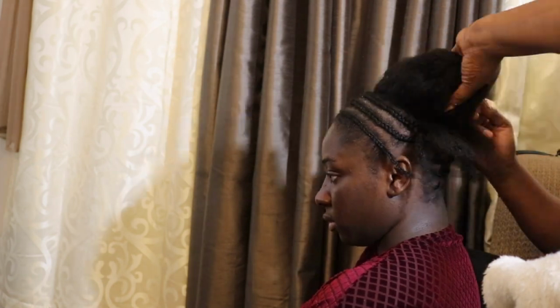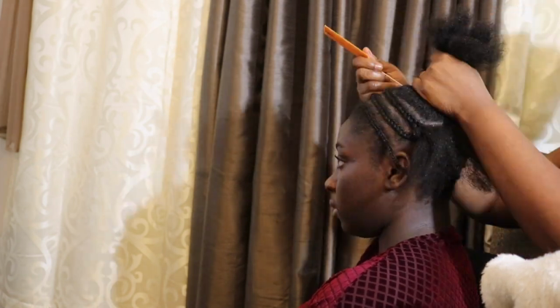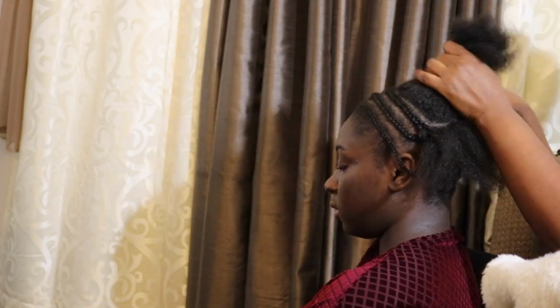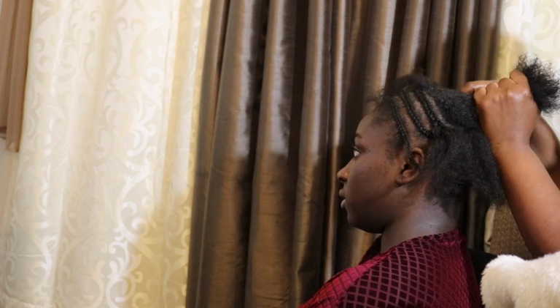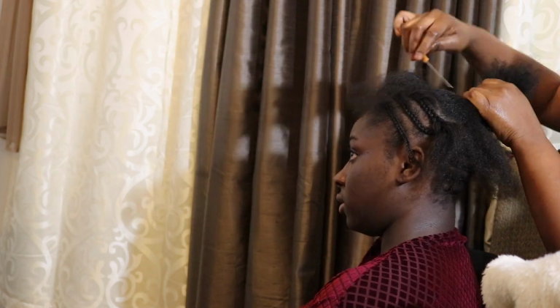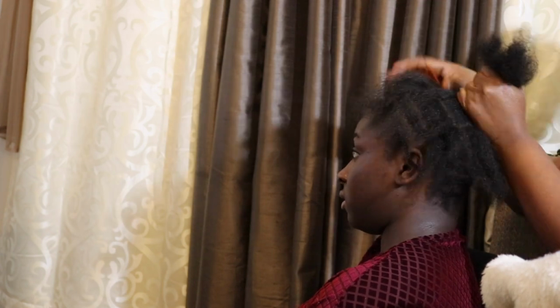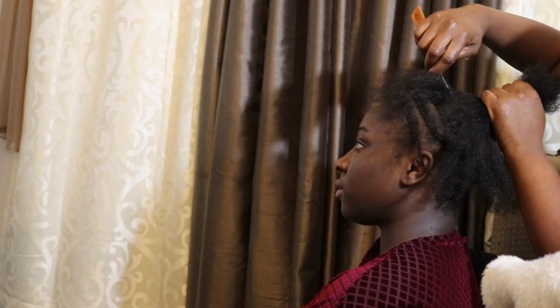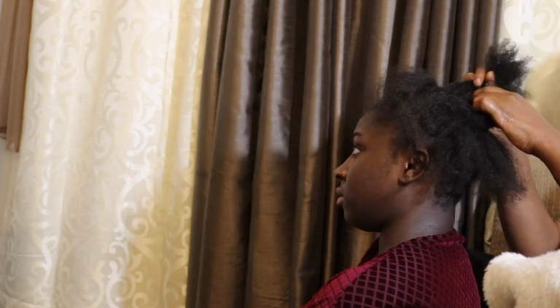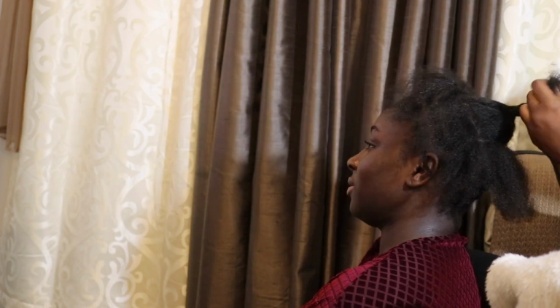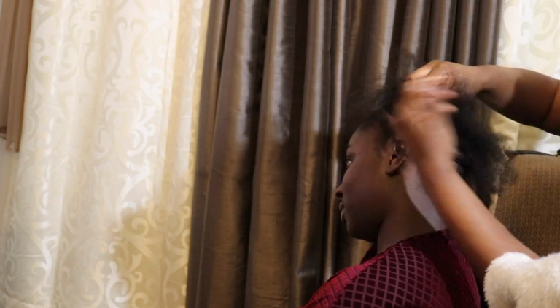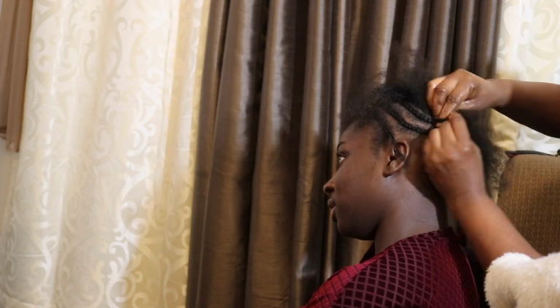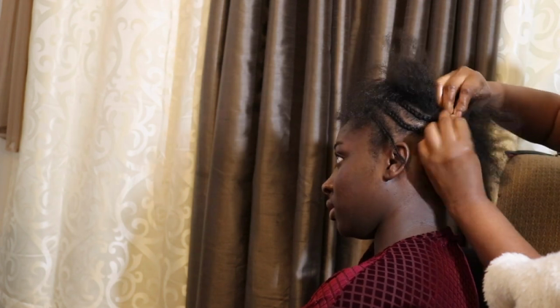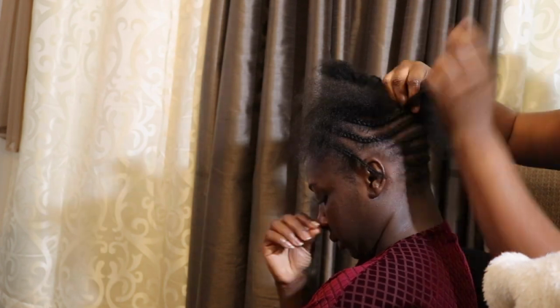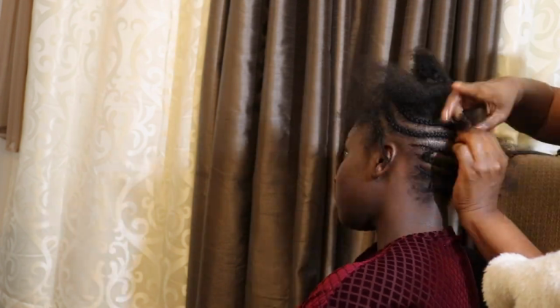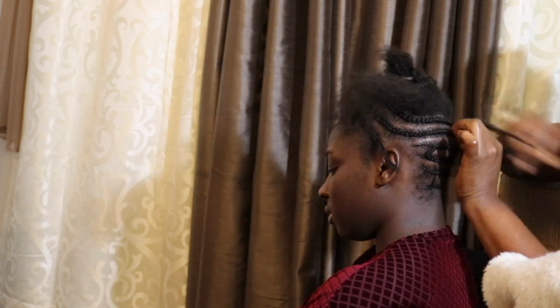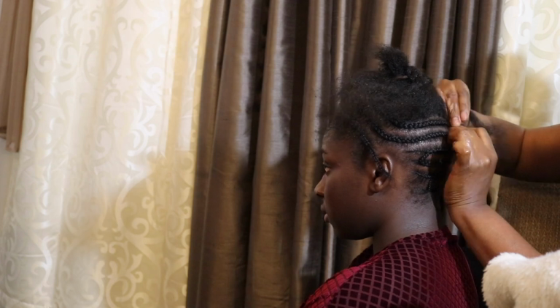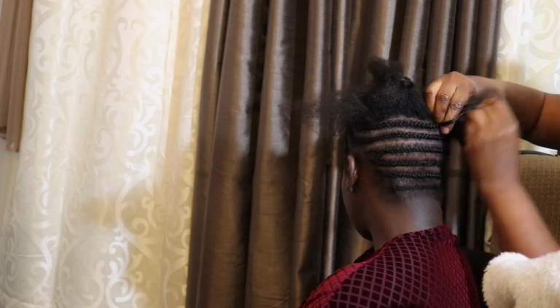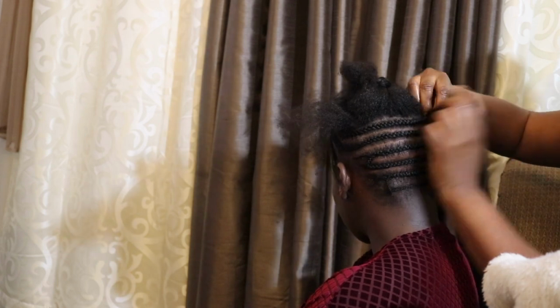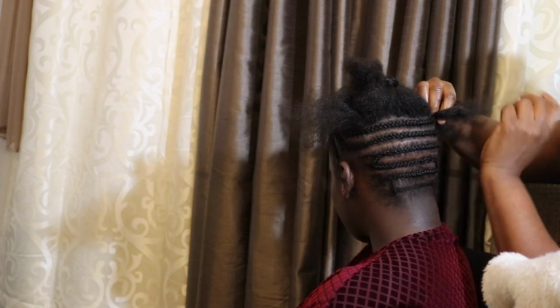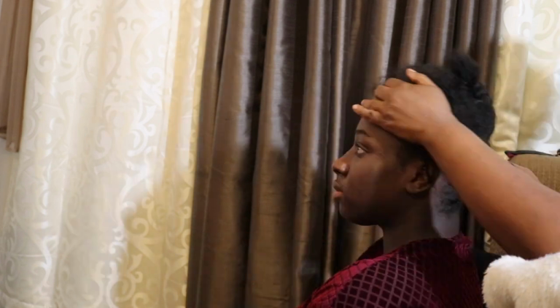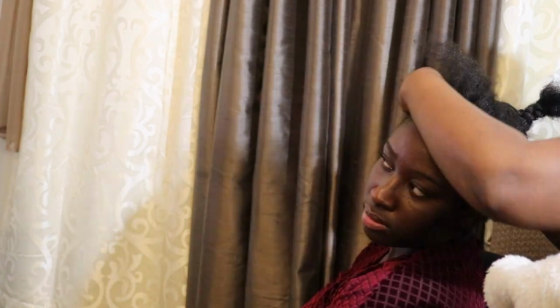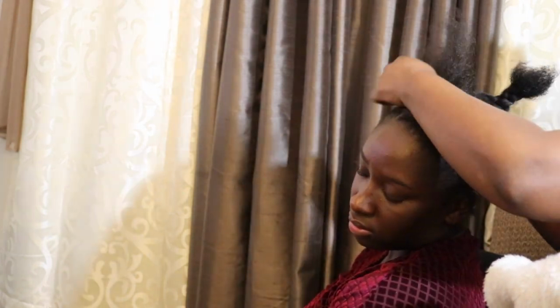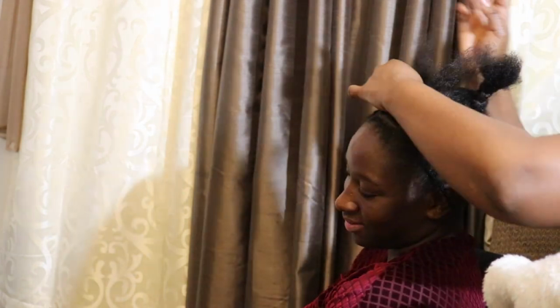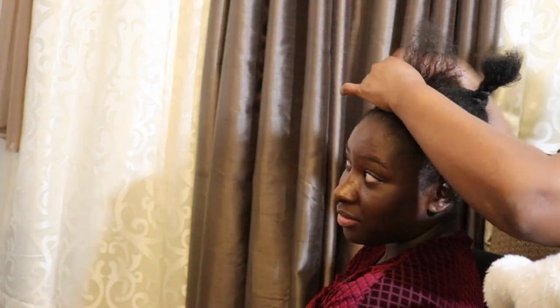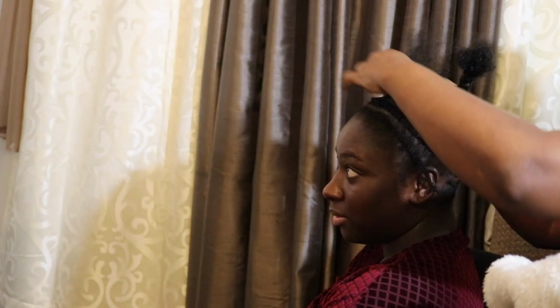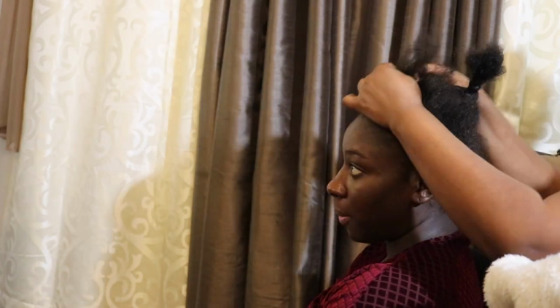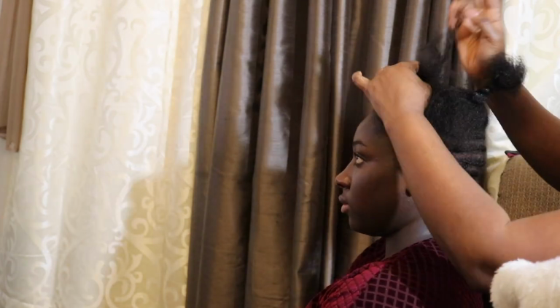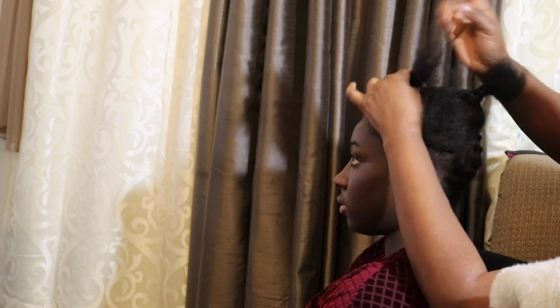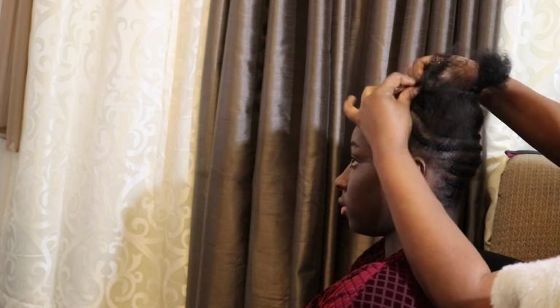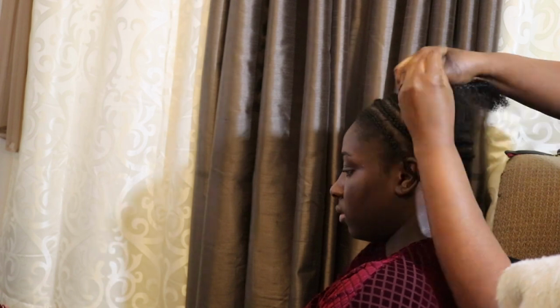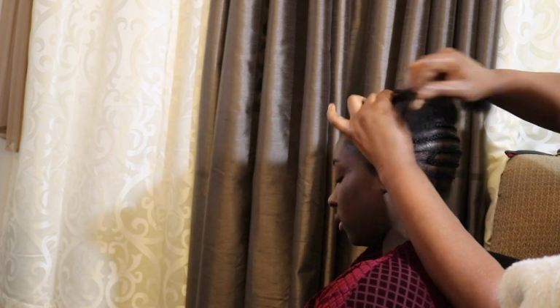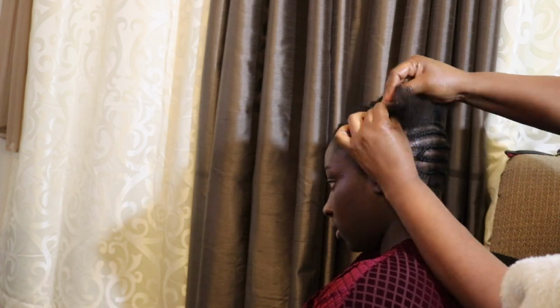This was actually filmed about a year ago and you can see how short my hair is here. We thank God for growth! But yeah, she's just braiding it all around in a circle to make sure that the braid is flat so that the wig lays really, really flat as well.